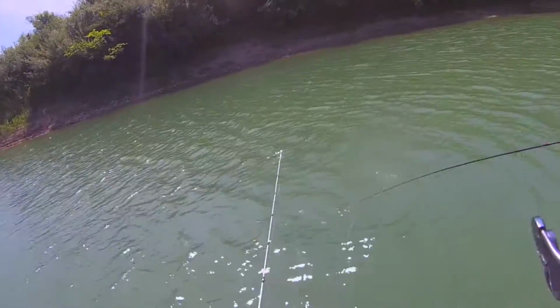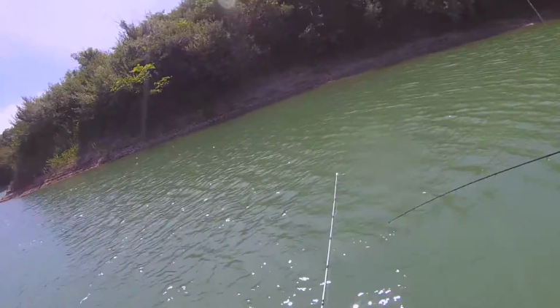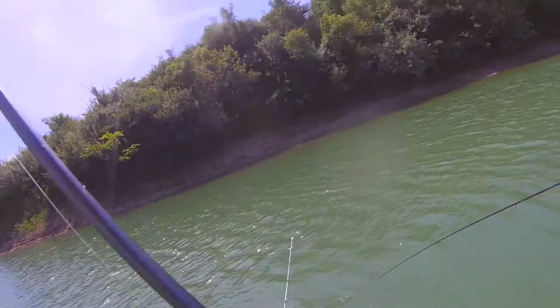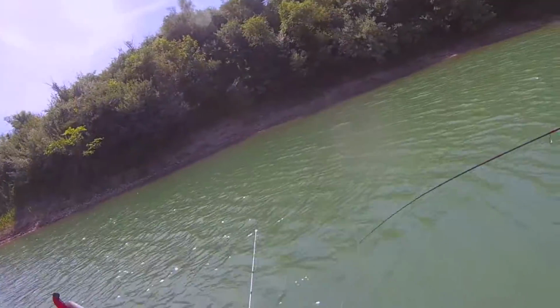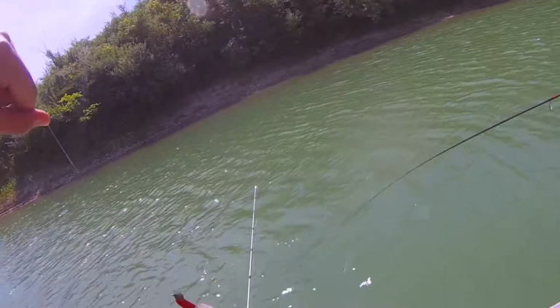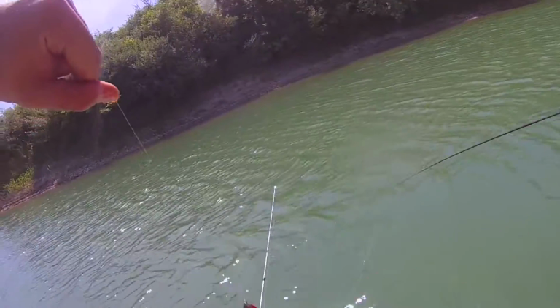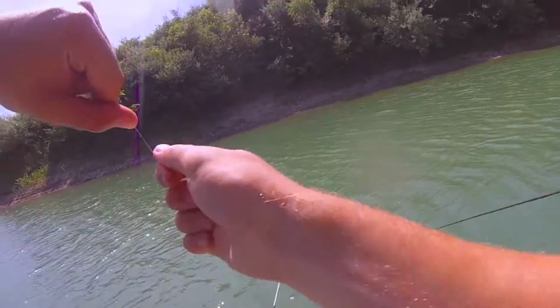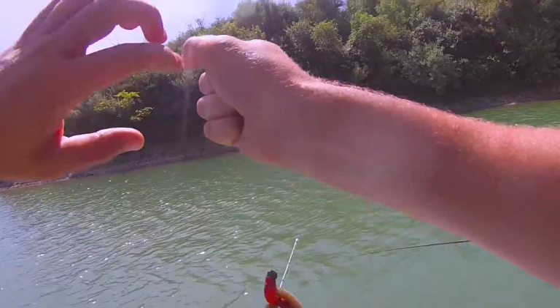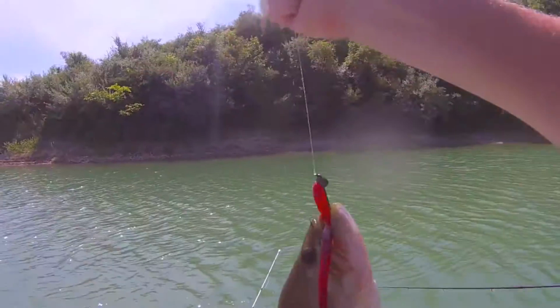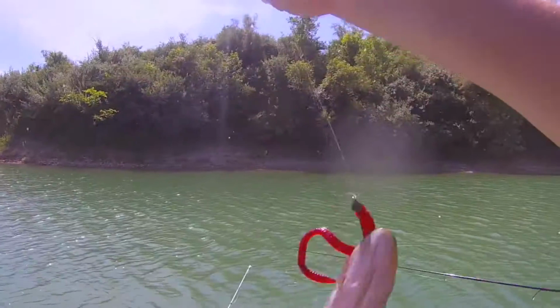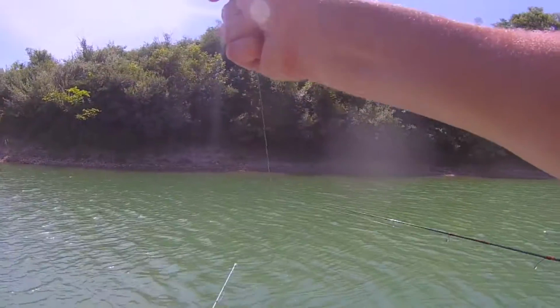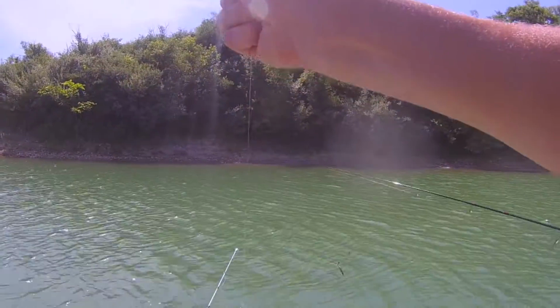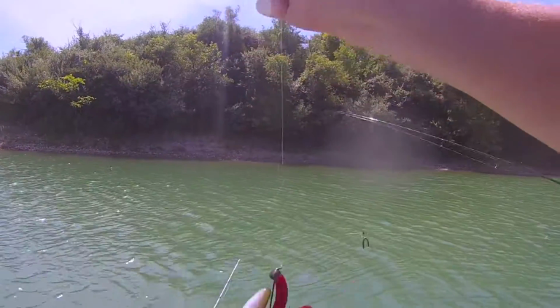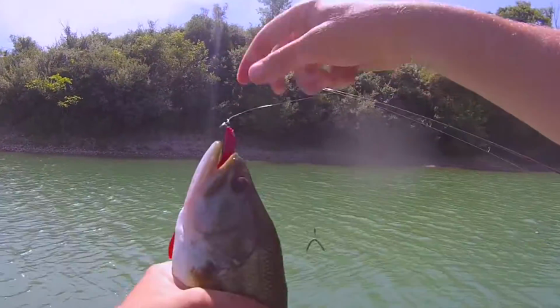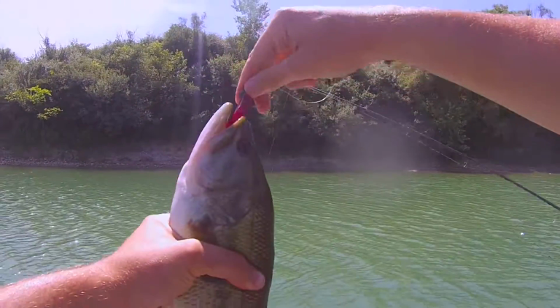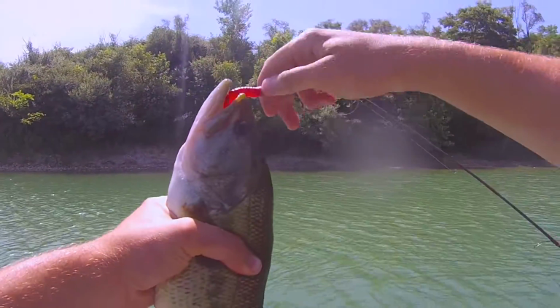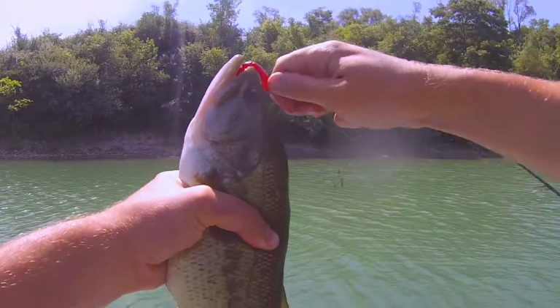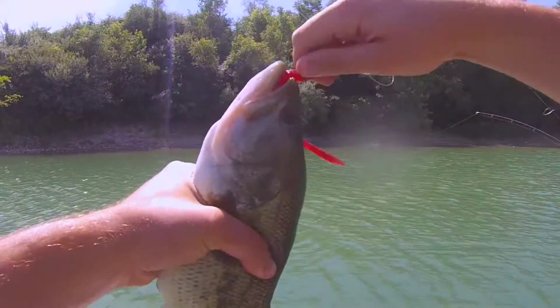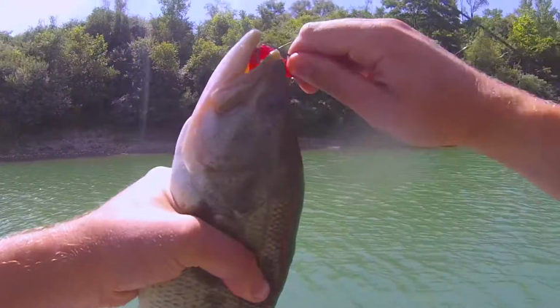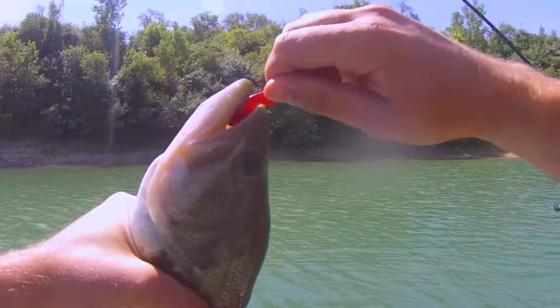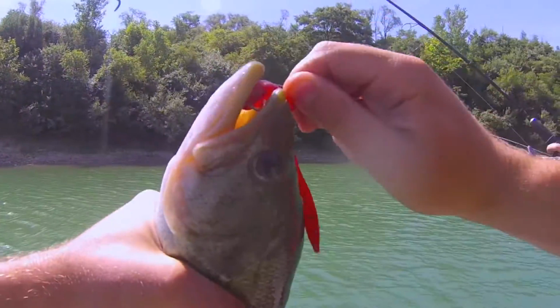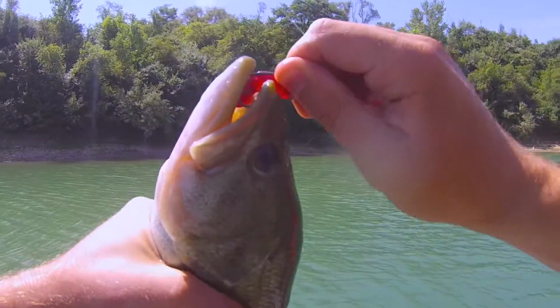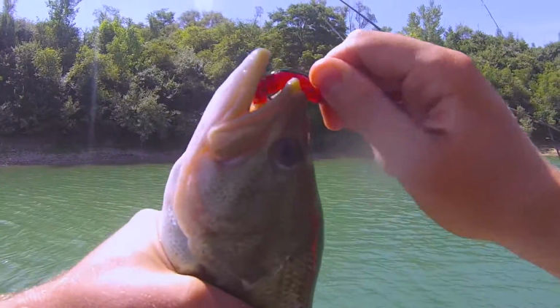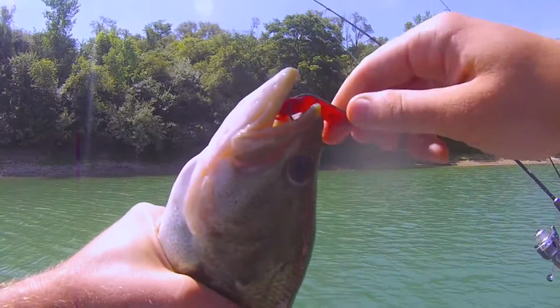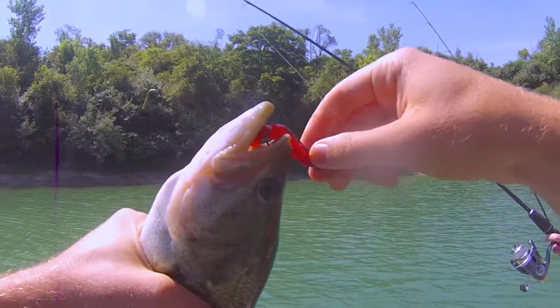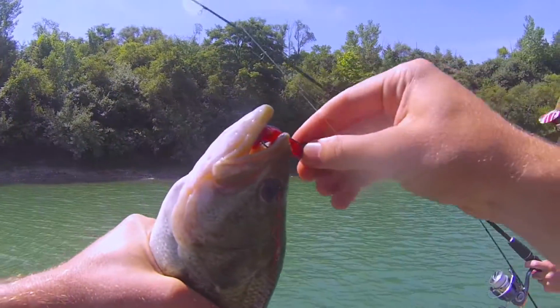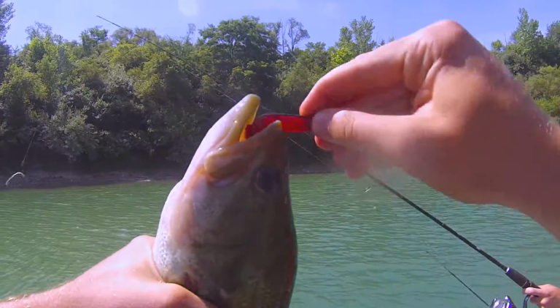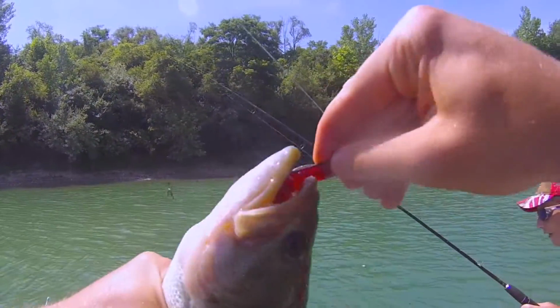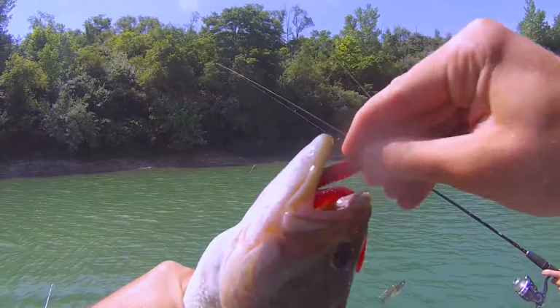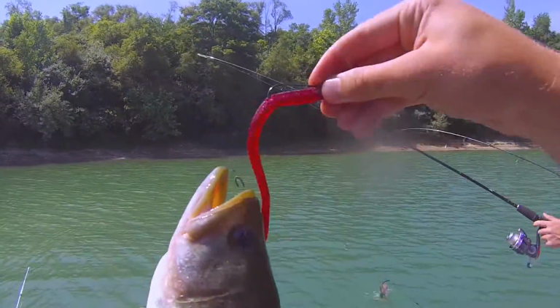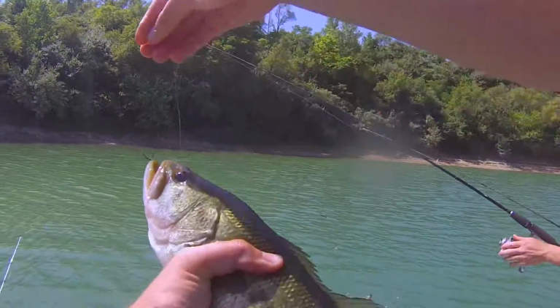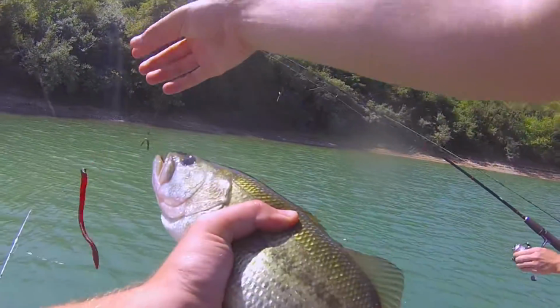Alright guys, so we're heading up this windy bank. All the fish are stacked back here. We've caught four of them so far. Let's see if we can get some more — and we're slaying them.